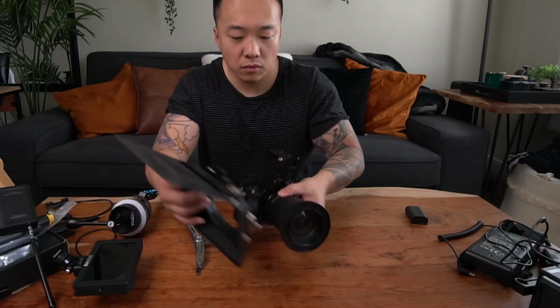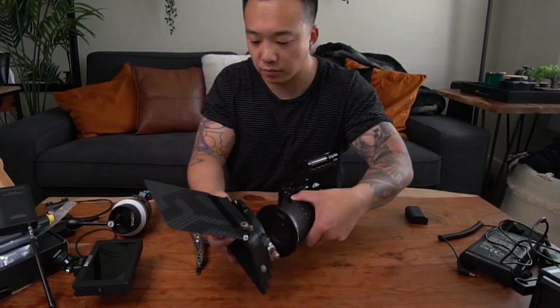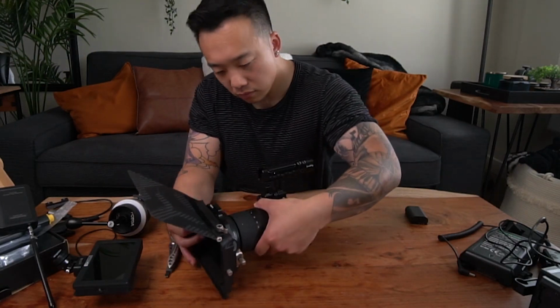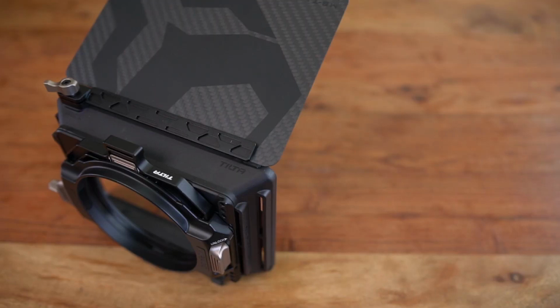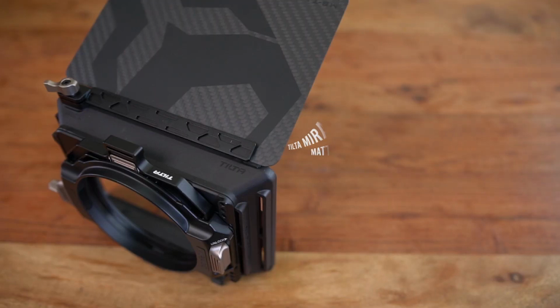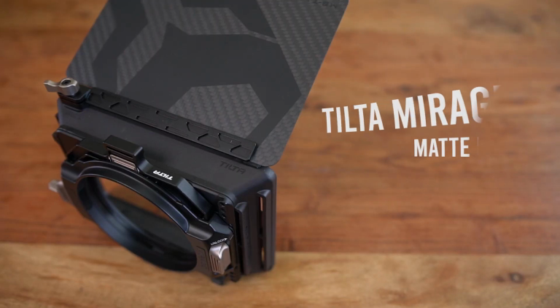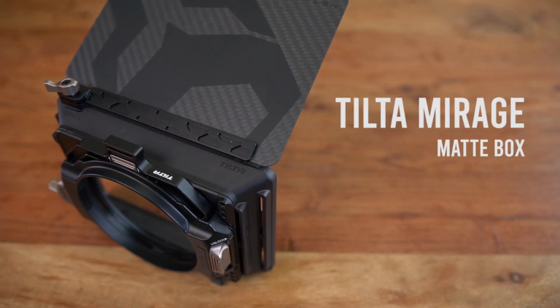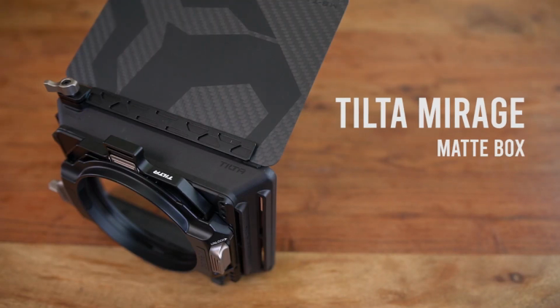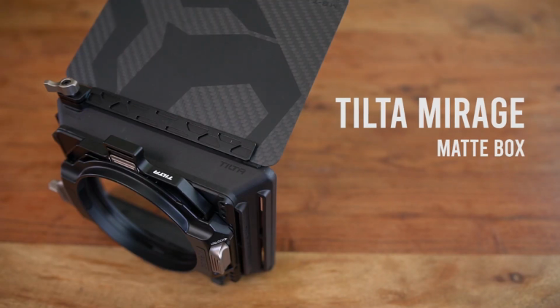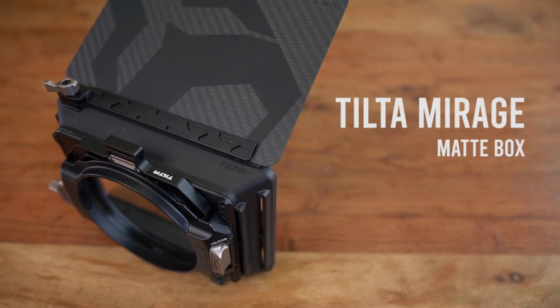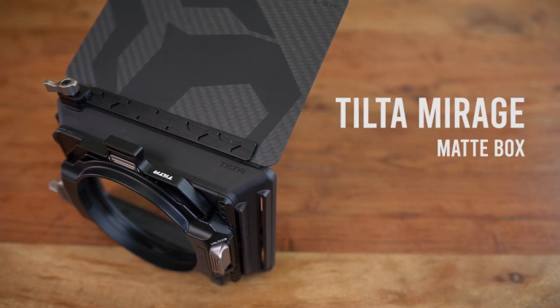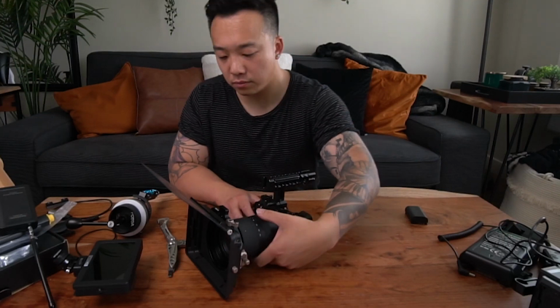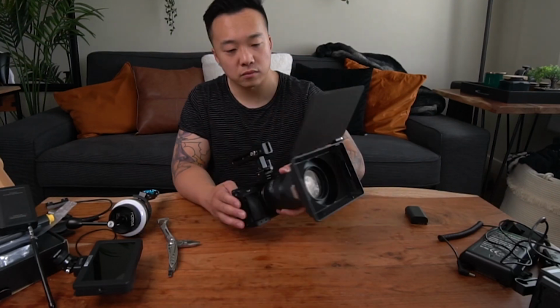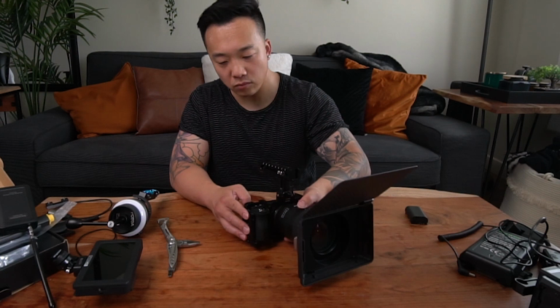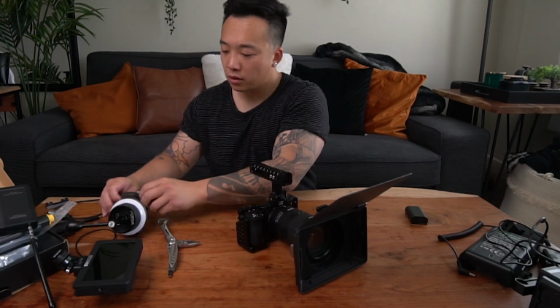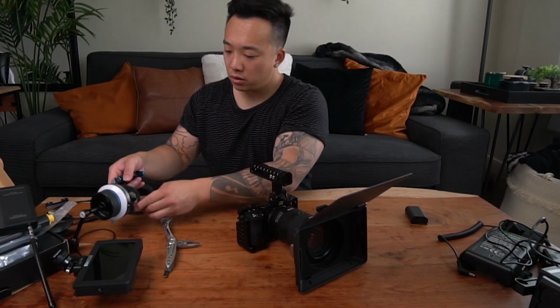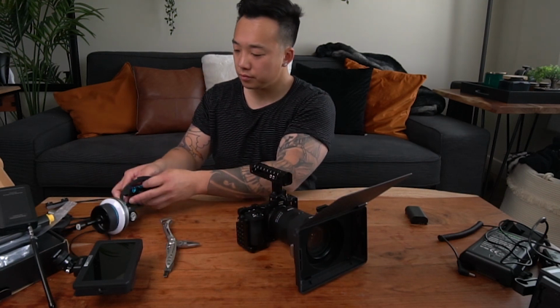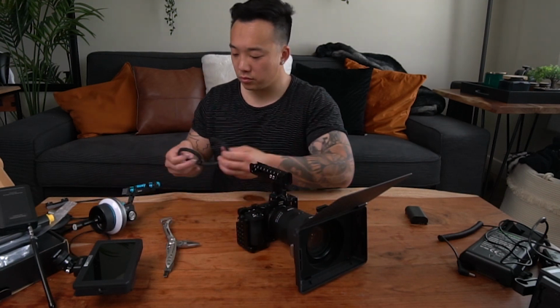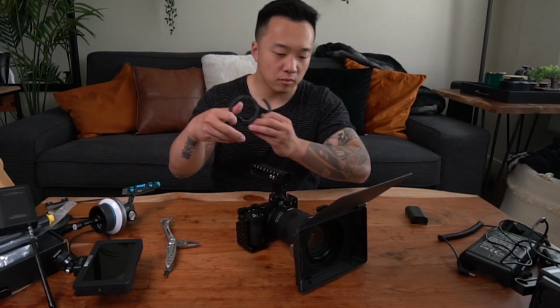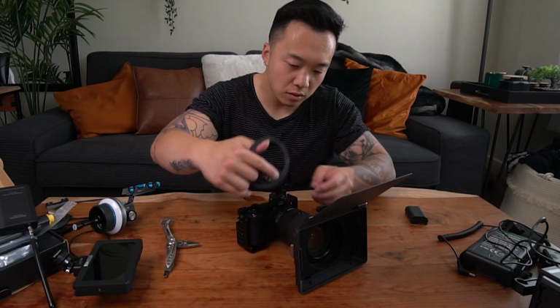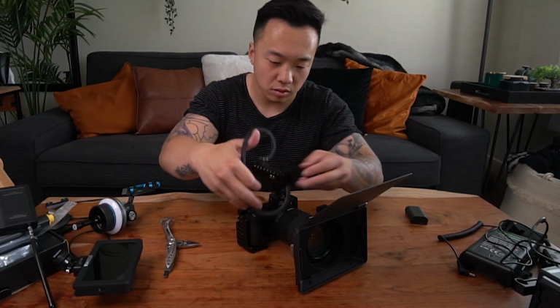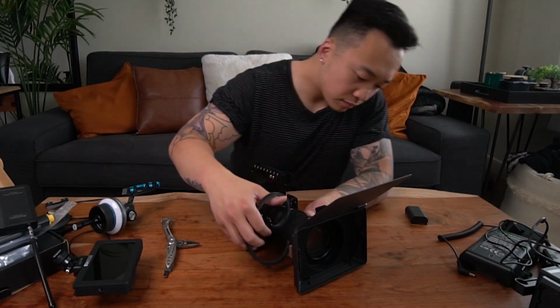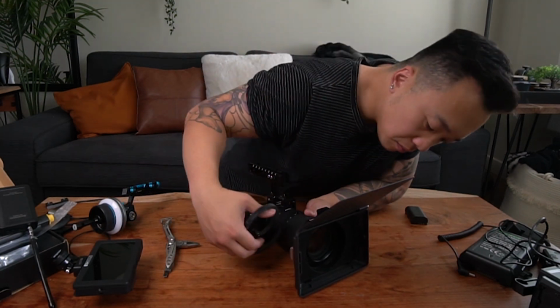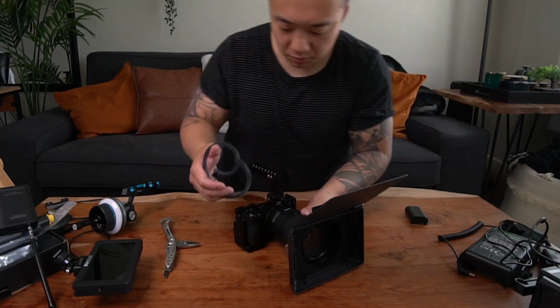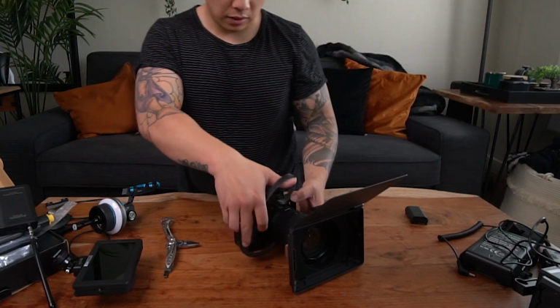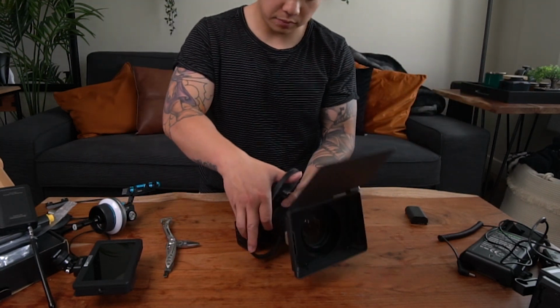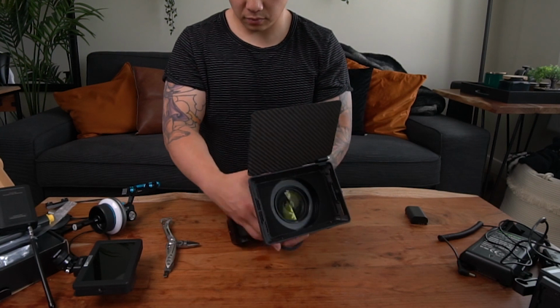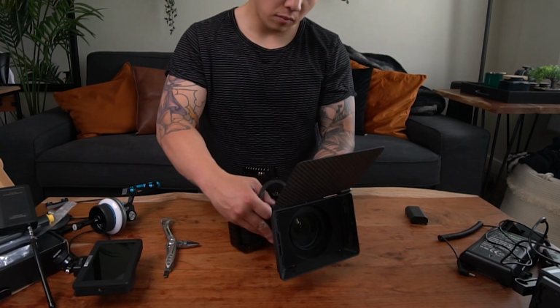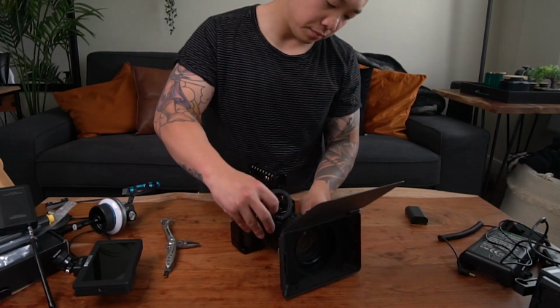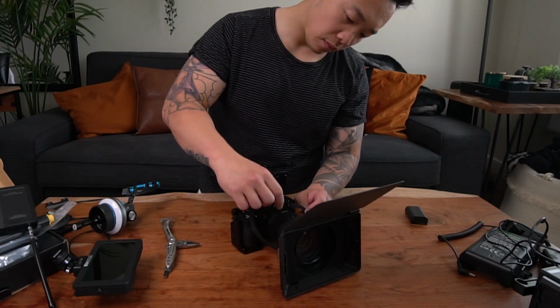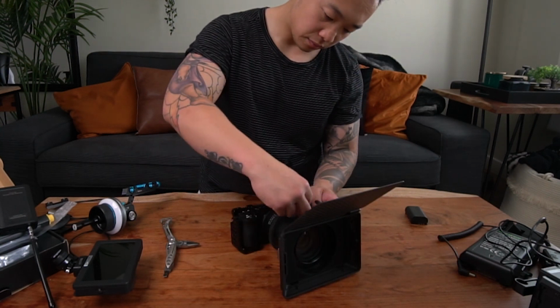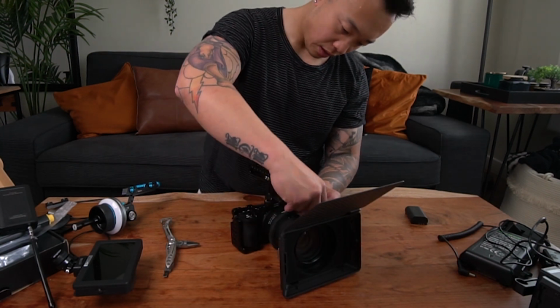I got the Tilta matte box. All this is actually covered in another video for my cinema rig, so you guys can go watch that other video first if you want to know about the a6500 cinema rig.